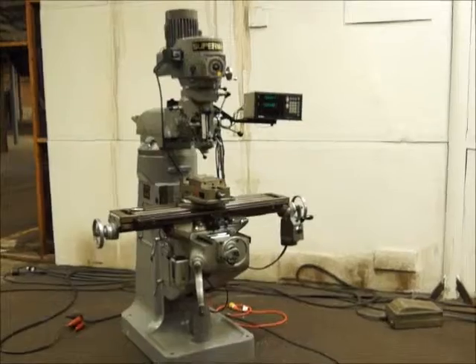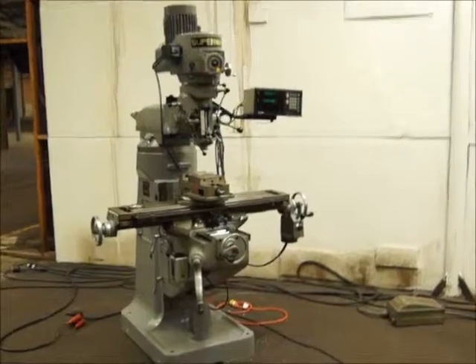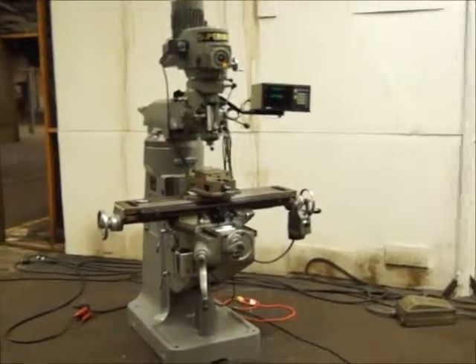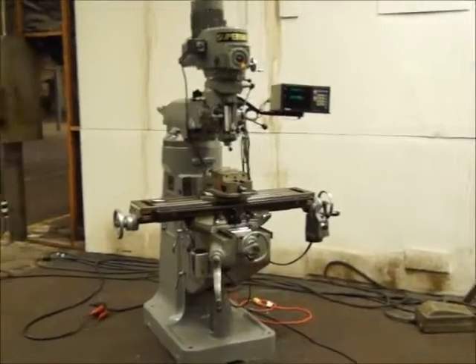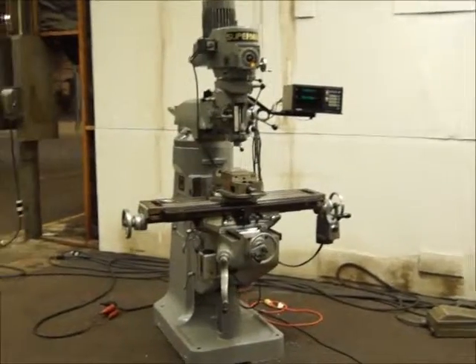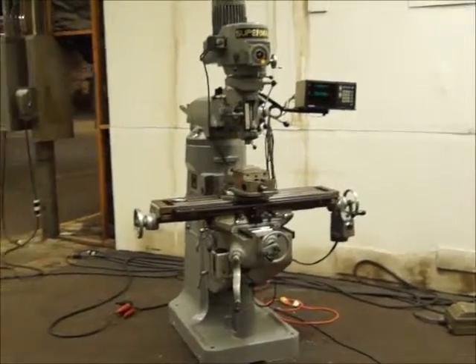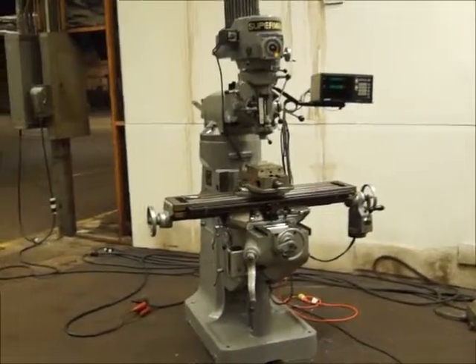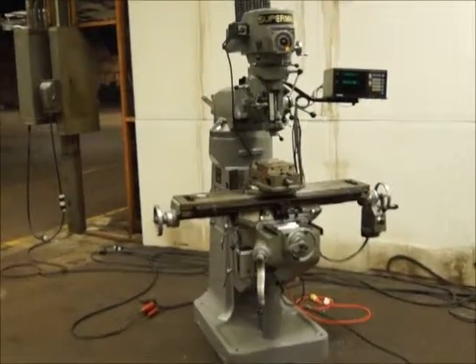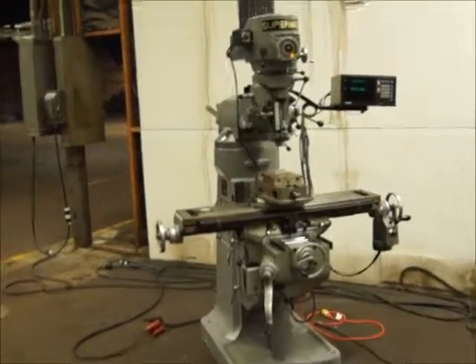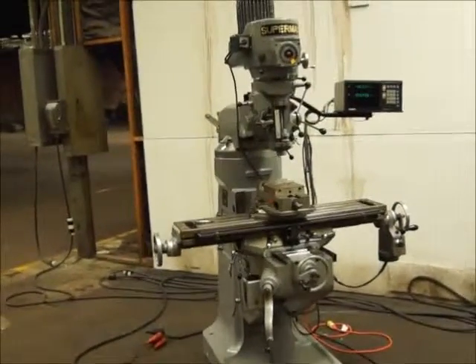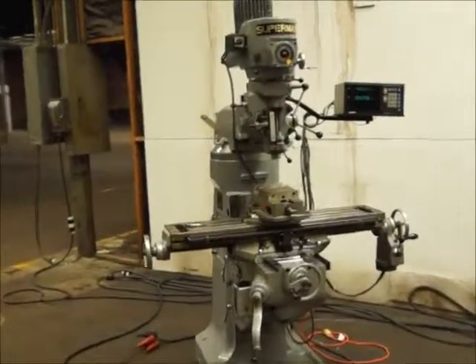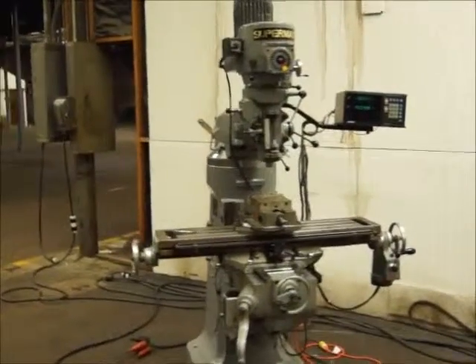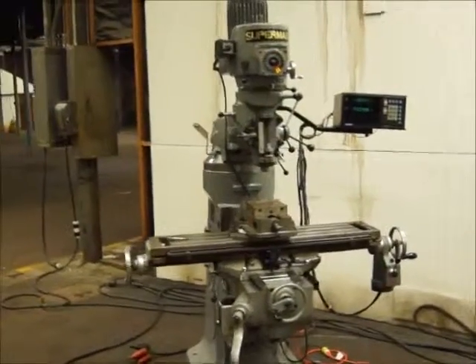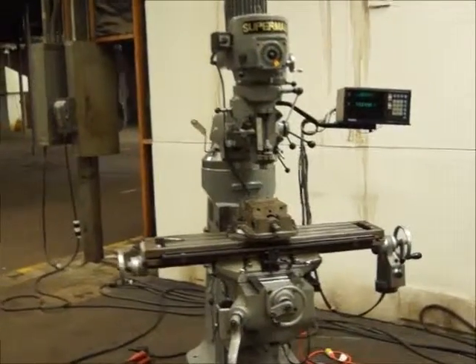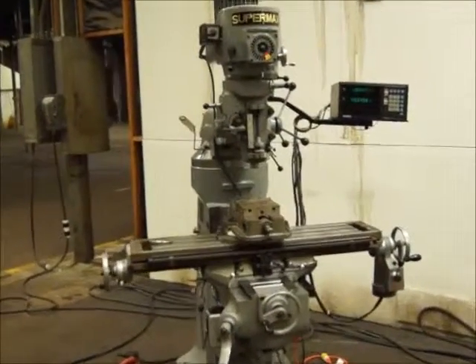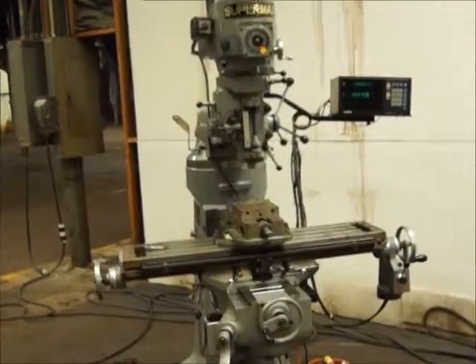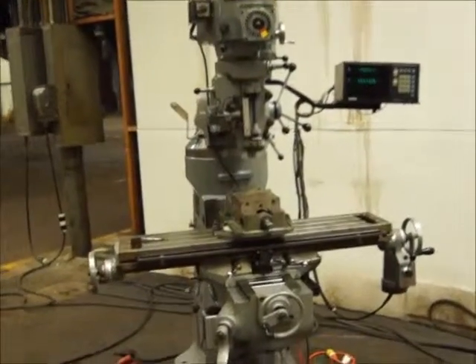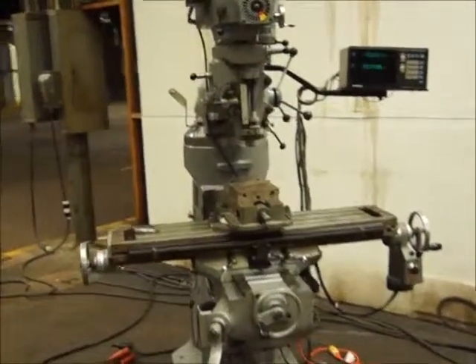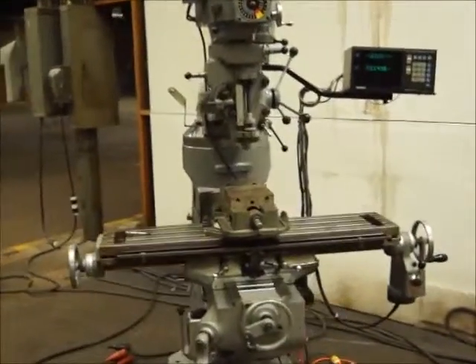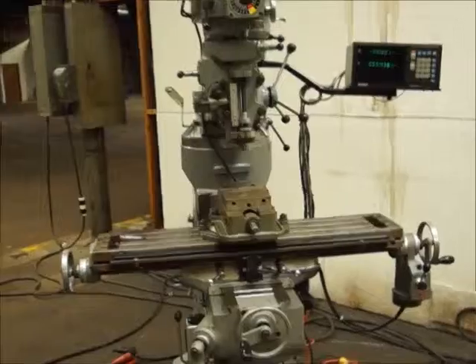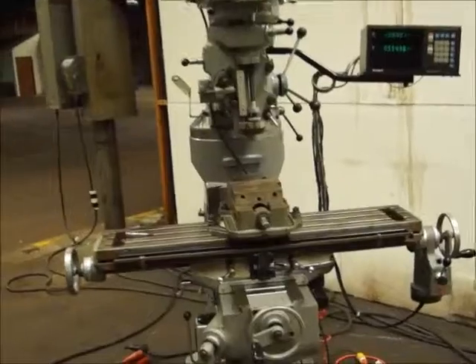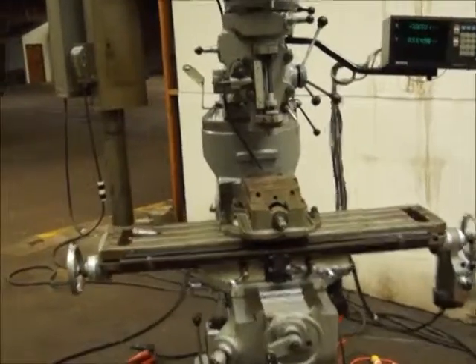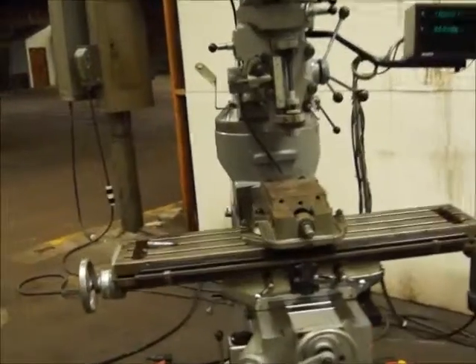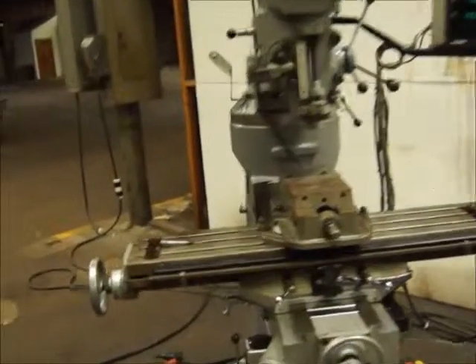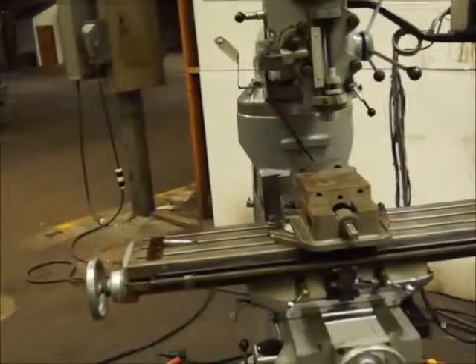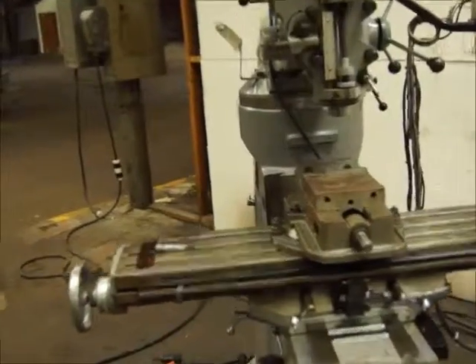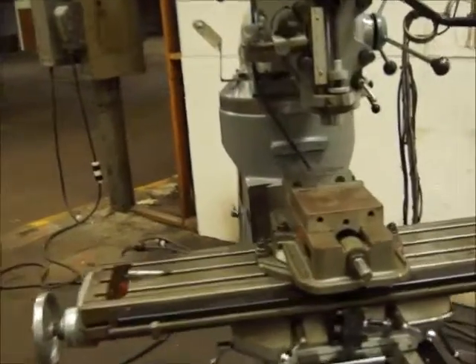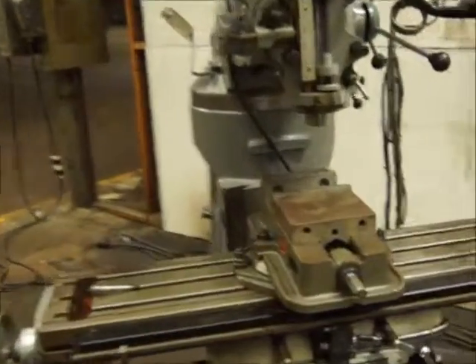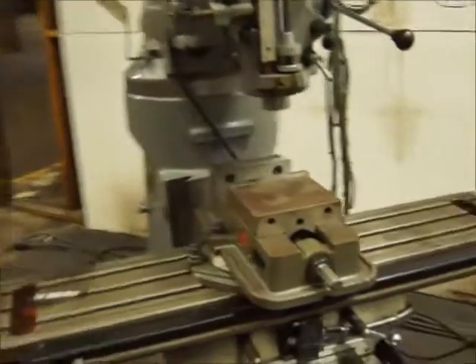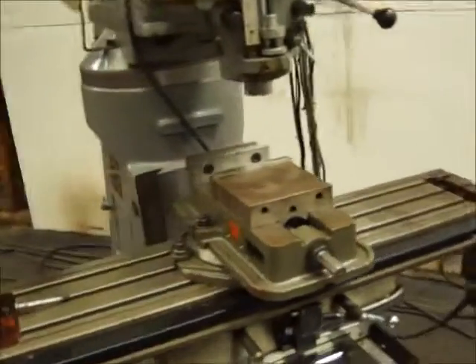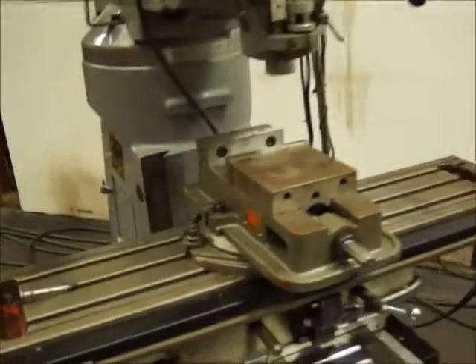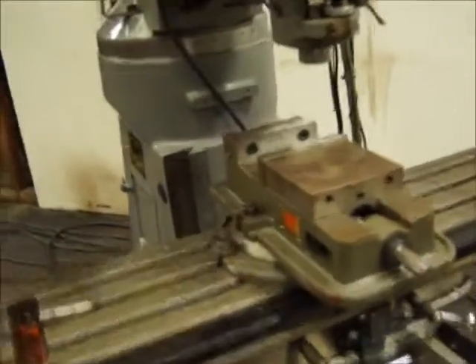We've got a Supermax mill, 9x42 table. It's got a vise, and there are quite a few attachments with this.